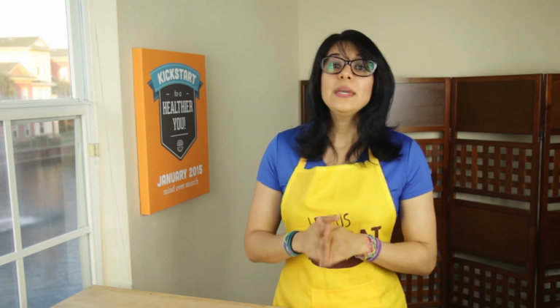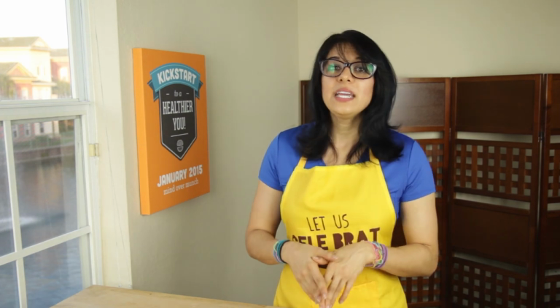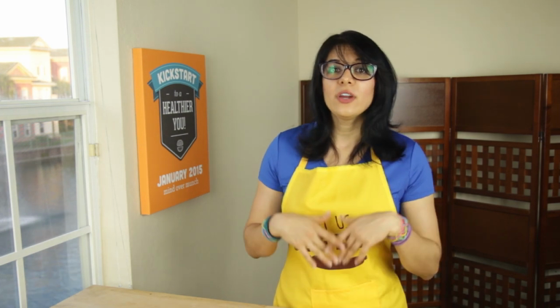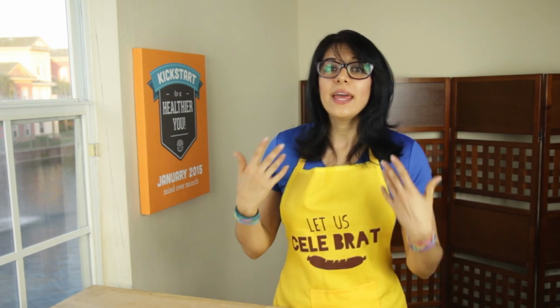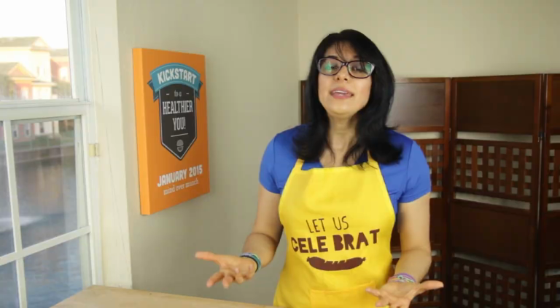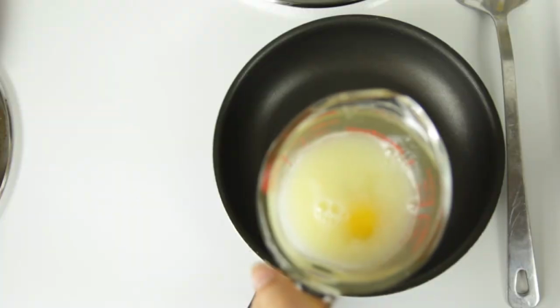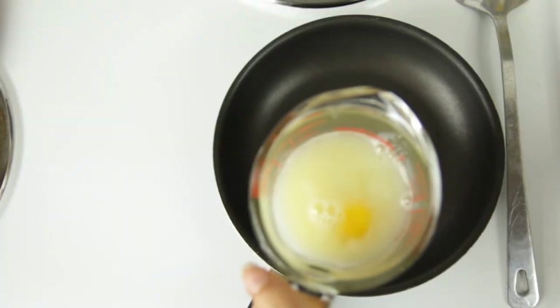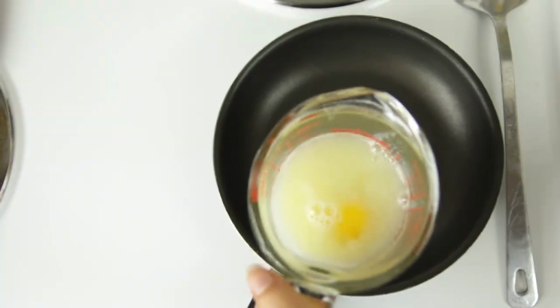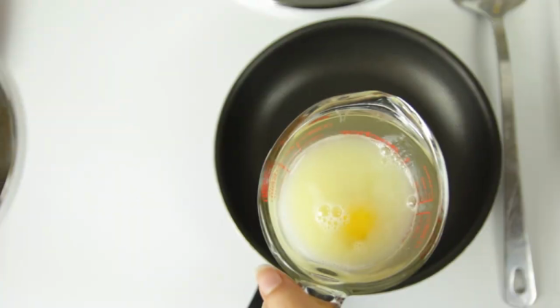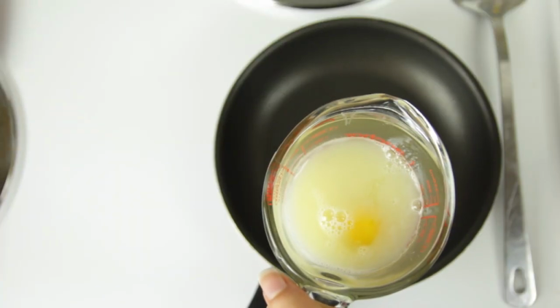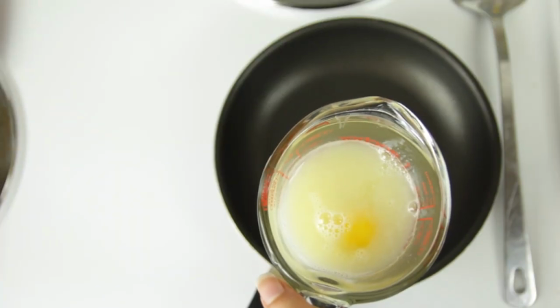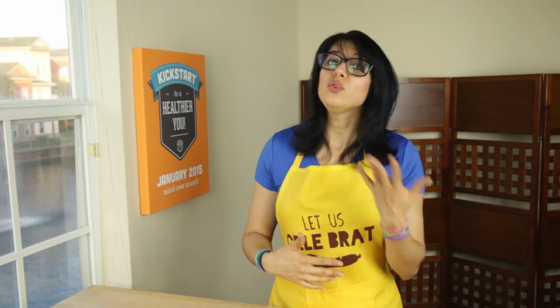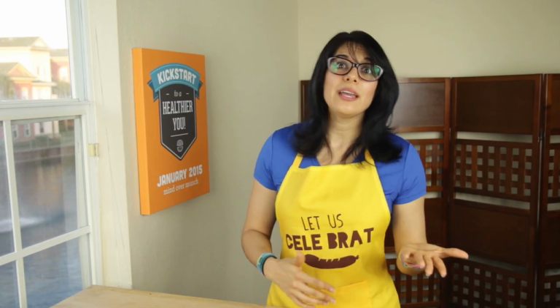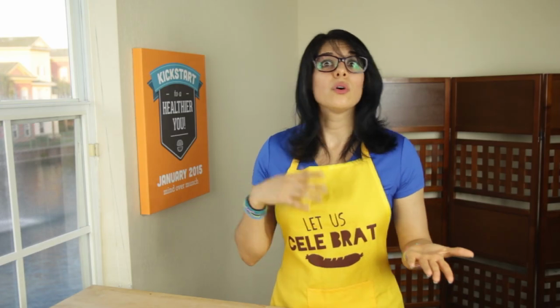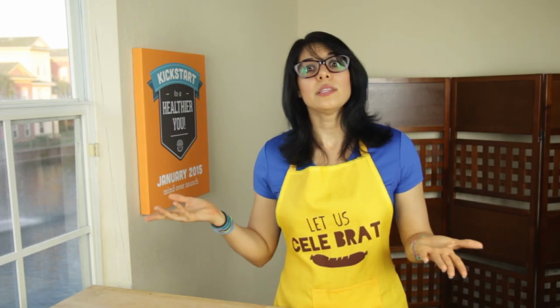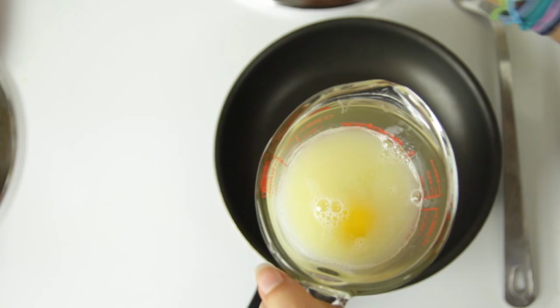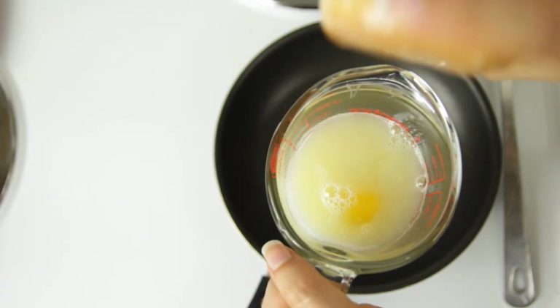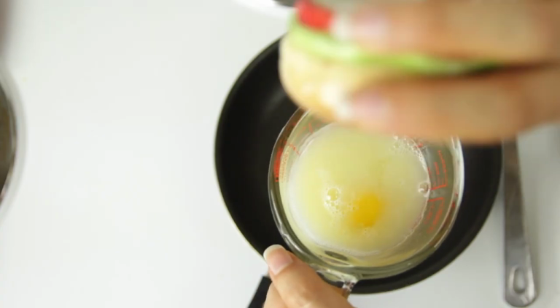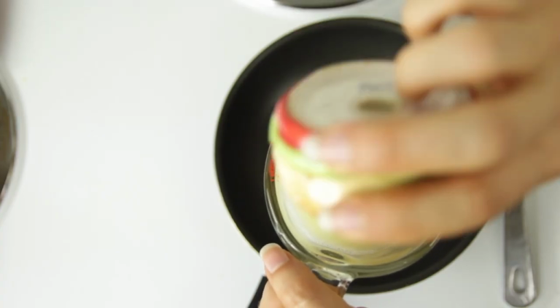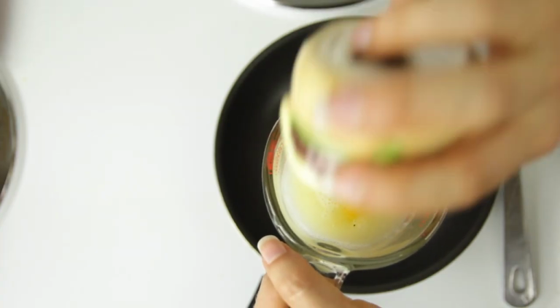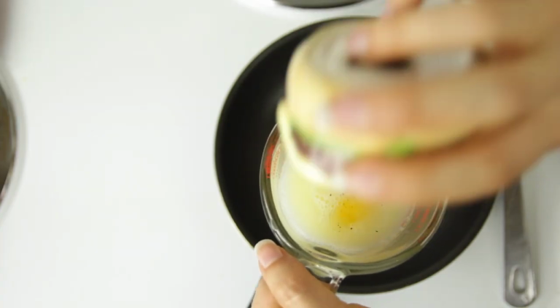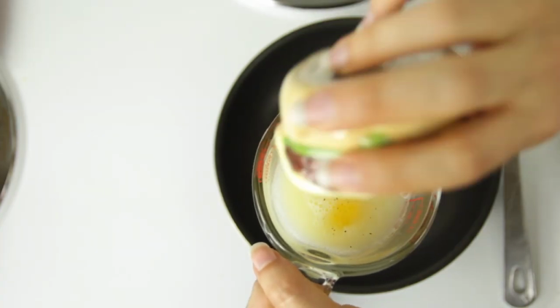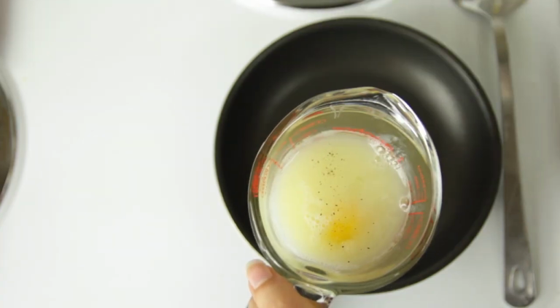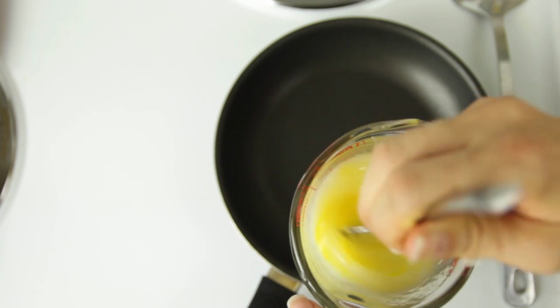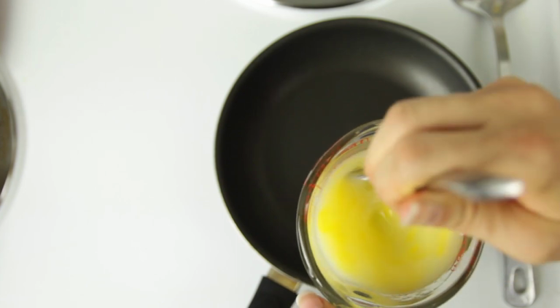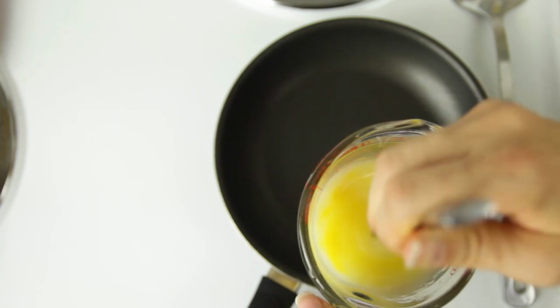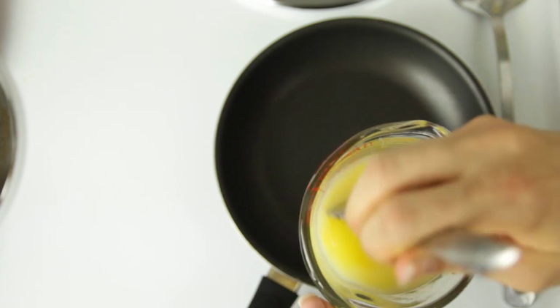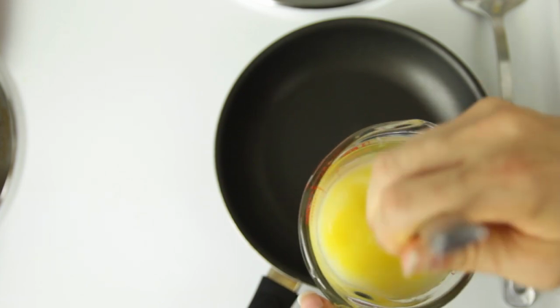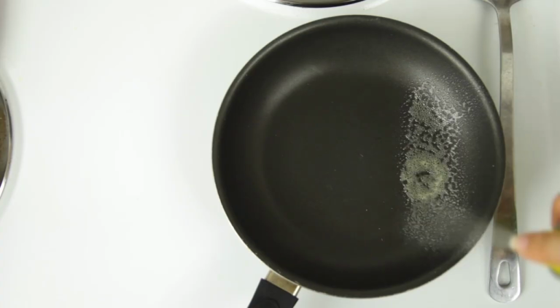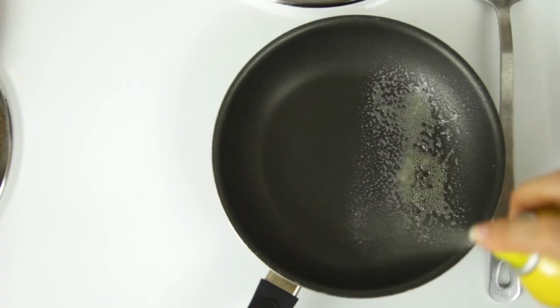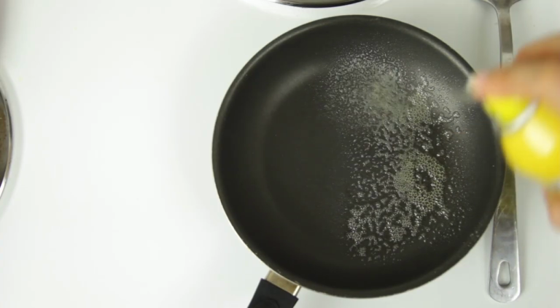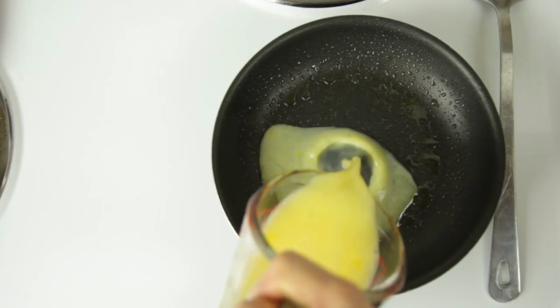Mix together an egg and some egg whites, or you can just use eggs or whites. Mix in a little bit of salt and pepper, and into a sprayed frying pan it goes.